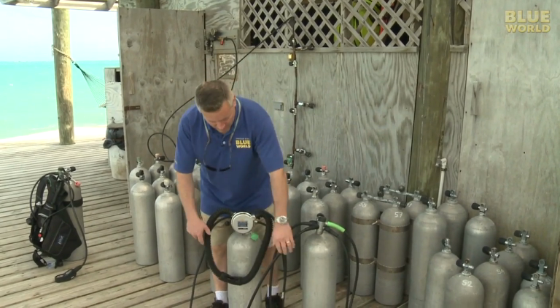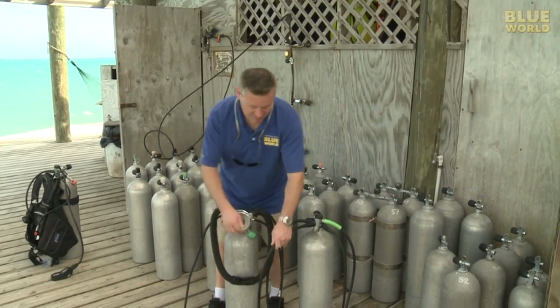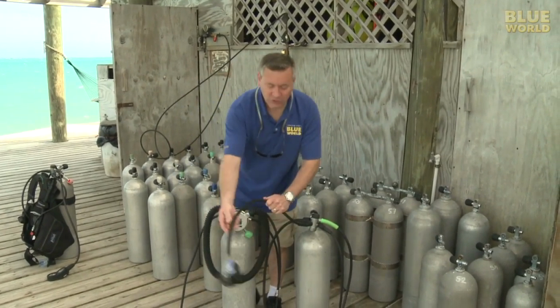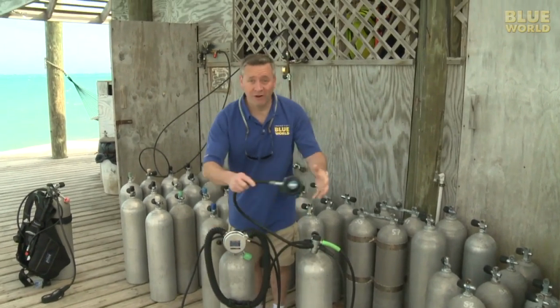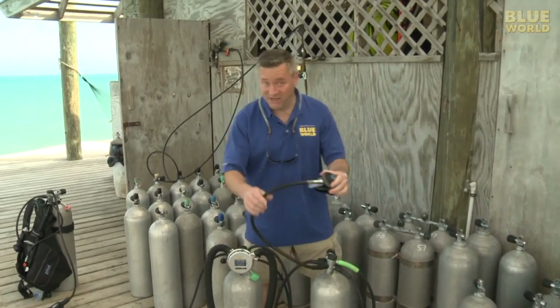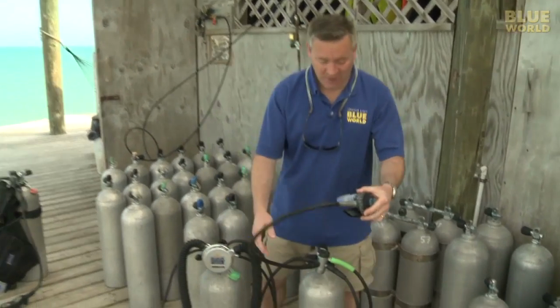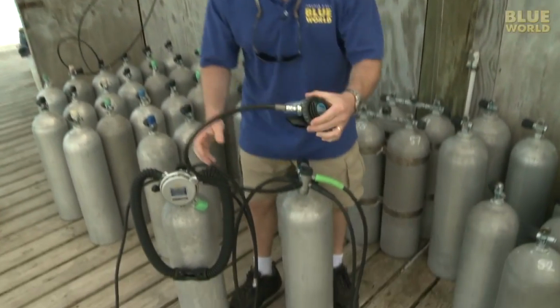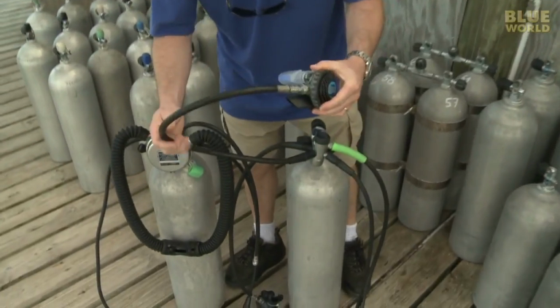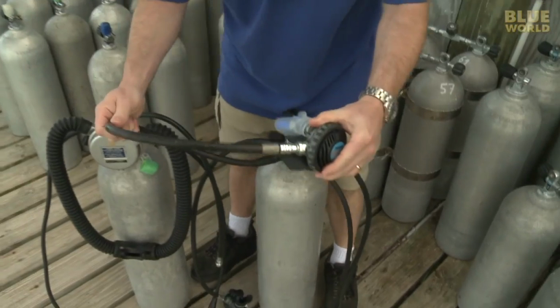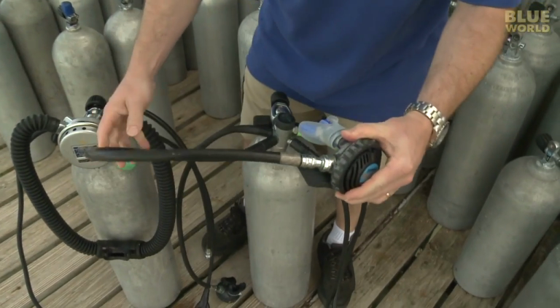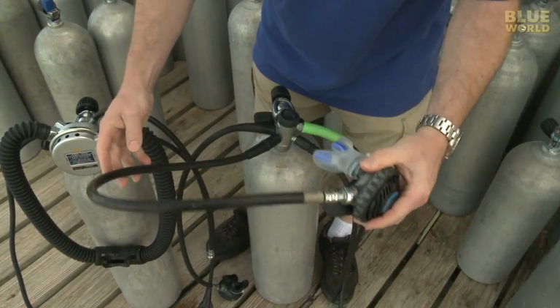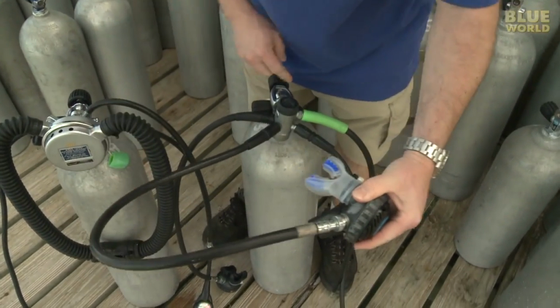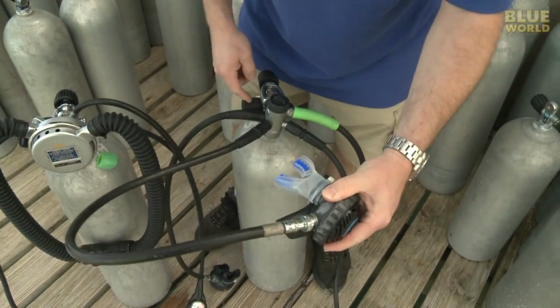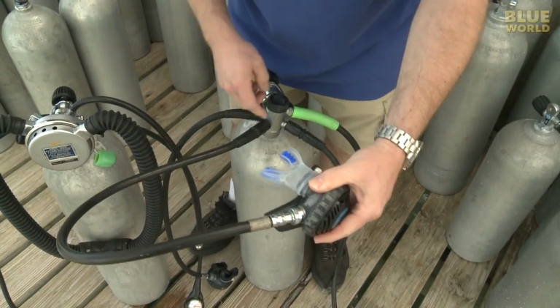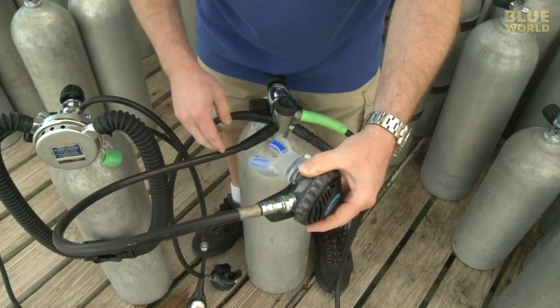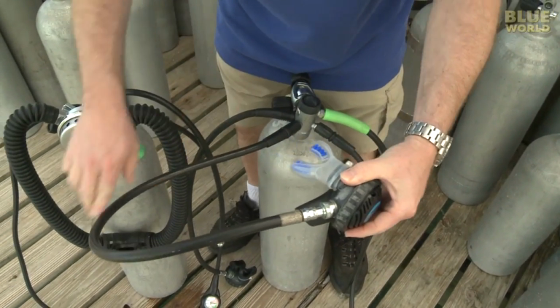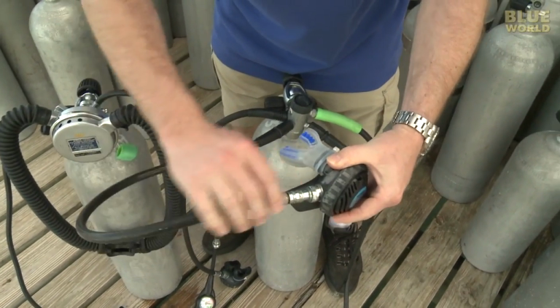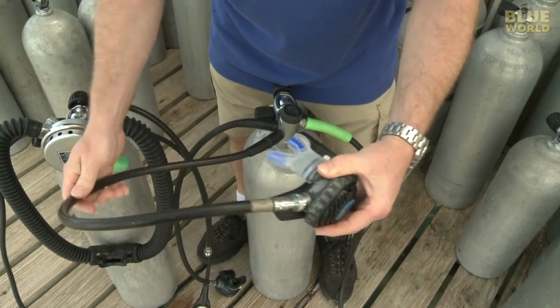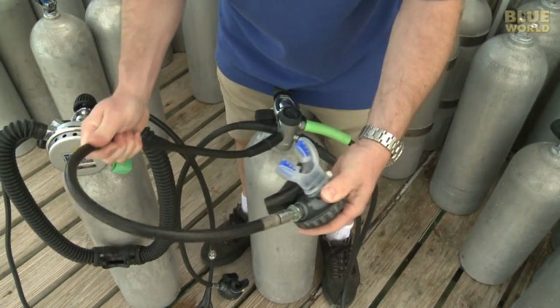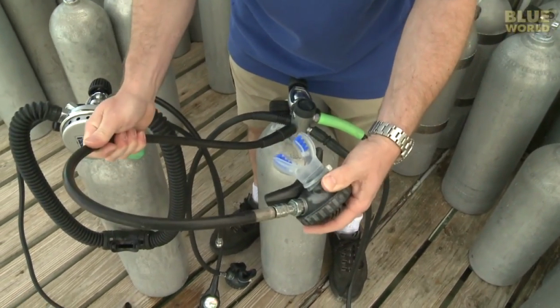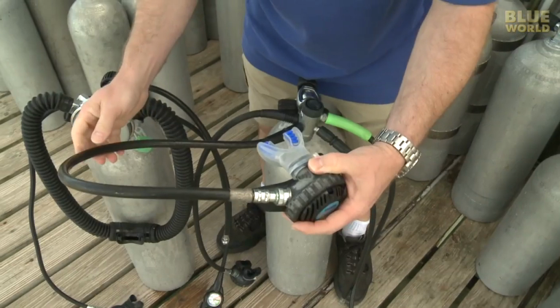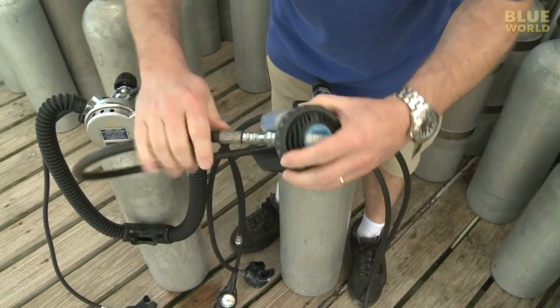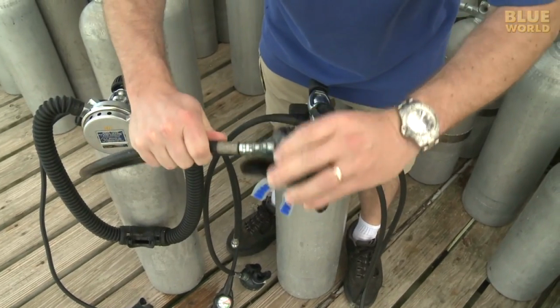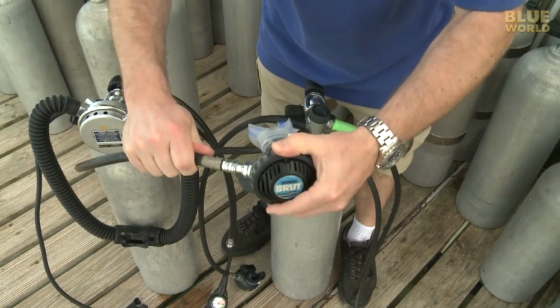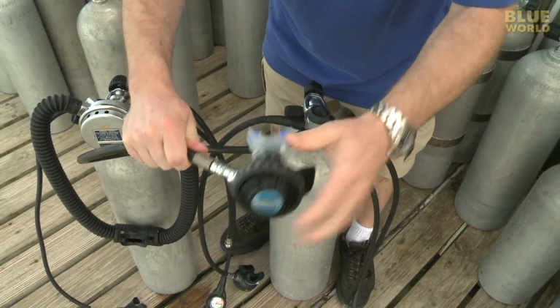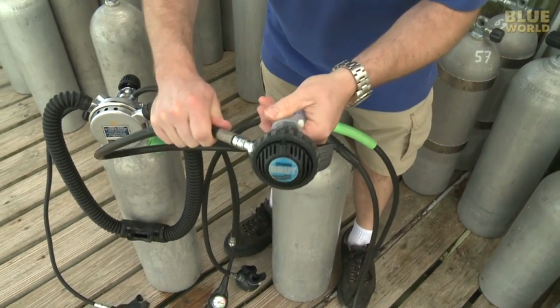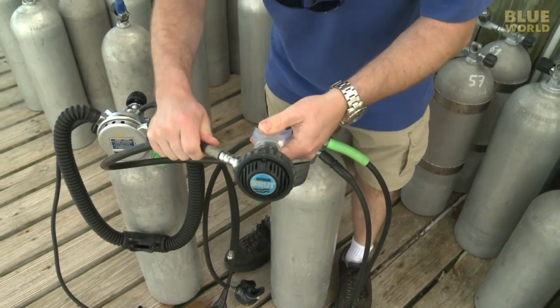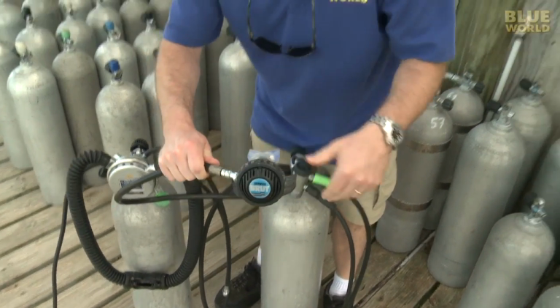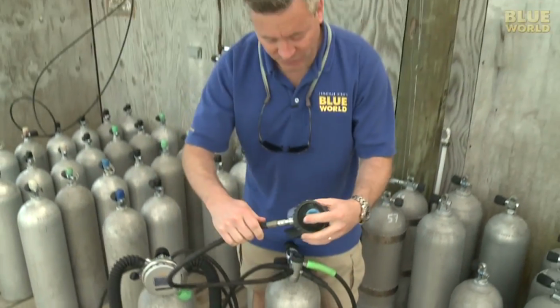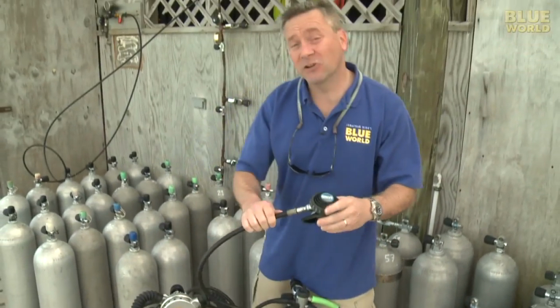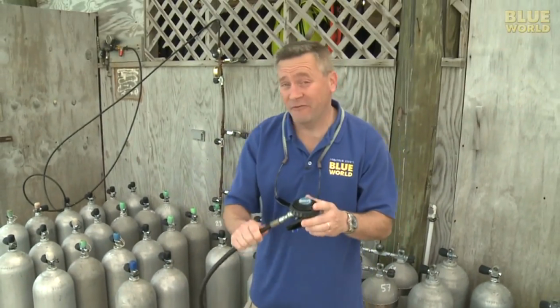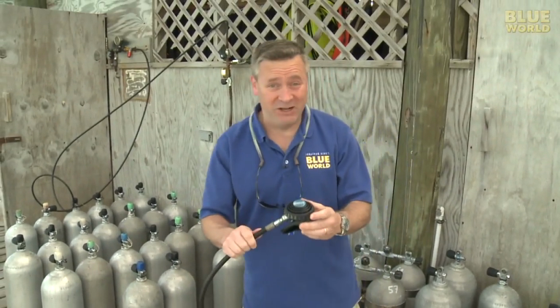Most people use one of these, a single hose regulator. The air comes out of the scuba tank and around in this one nice thin little hose to the second stage, which goes right in your mouth.